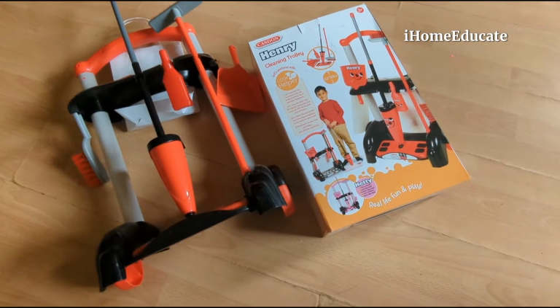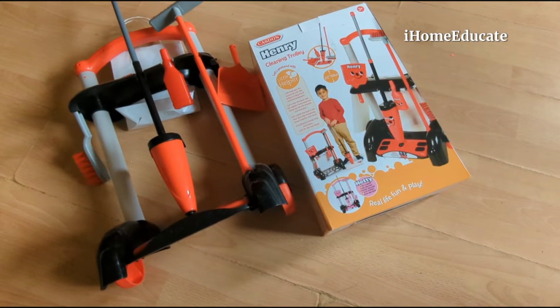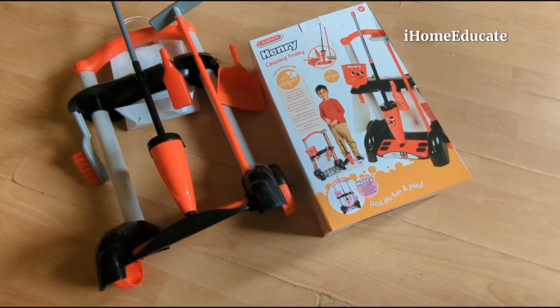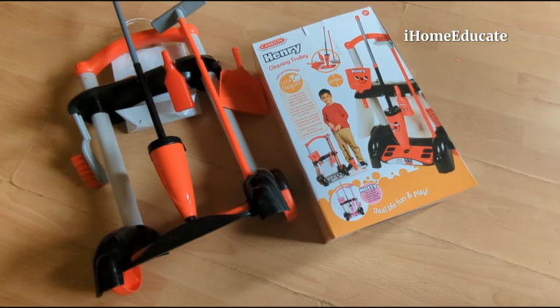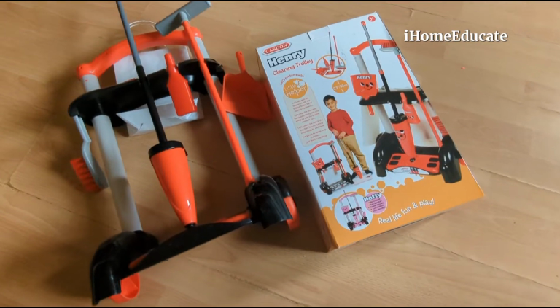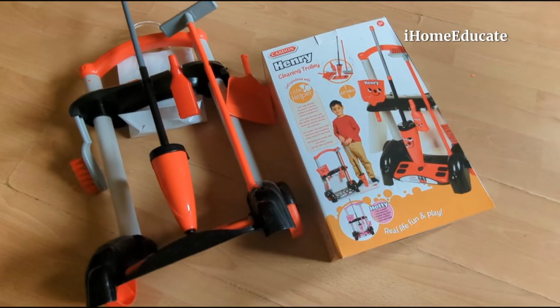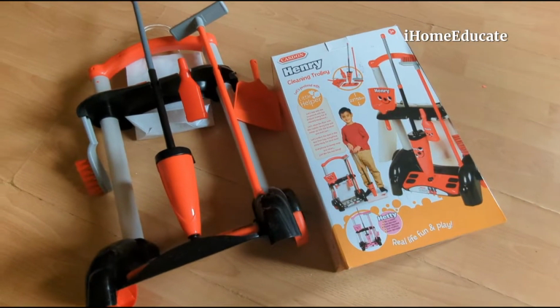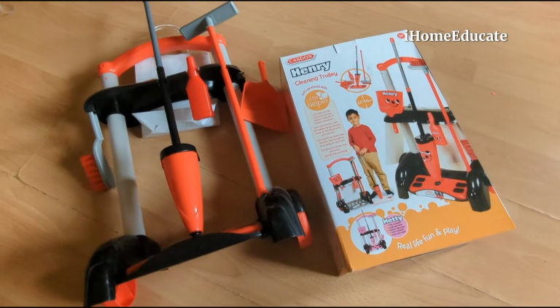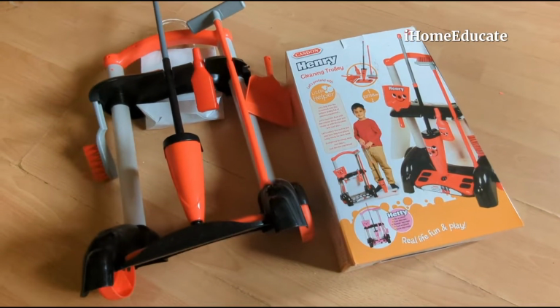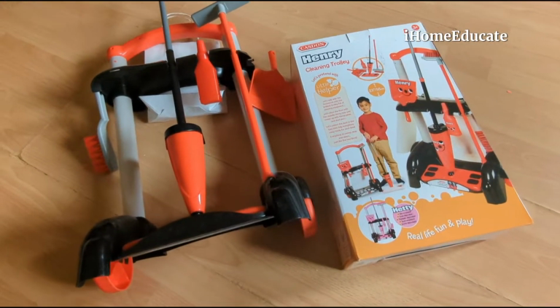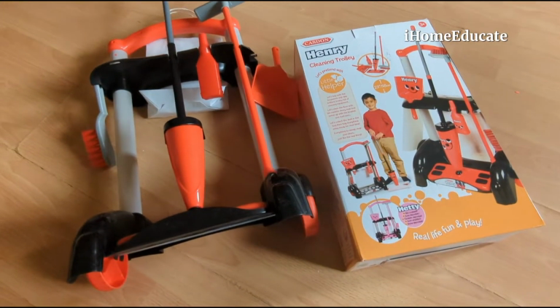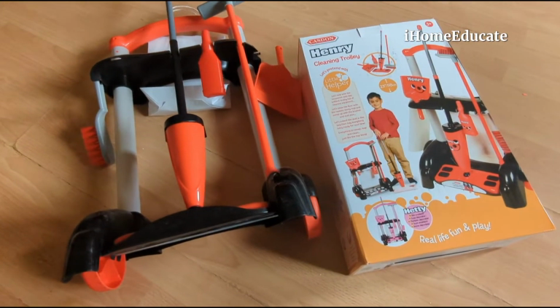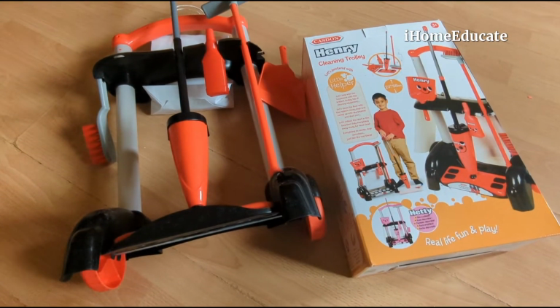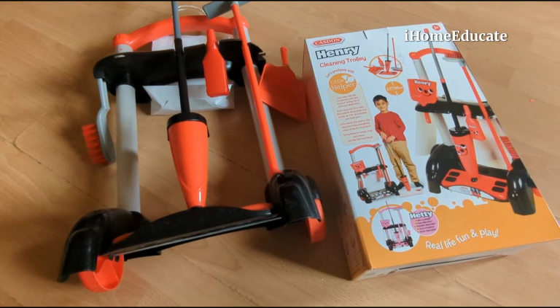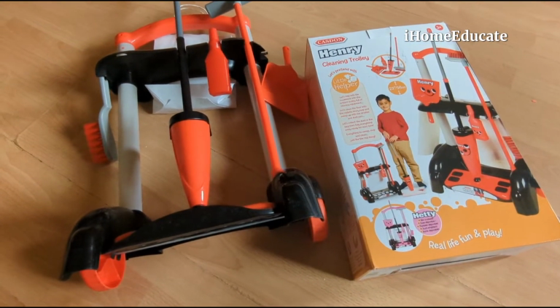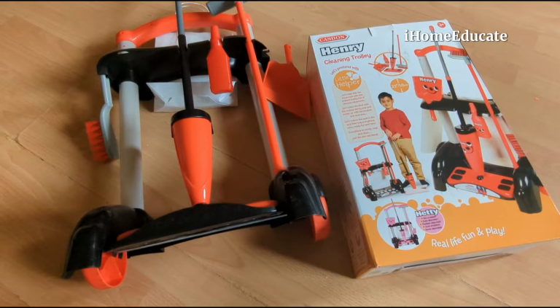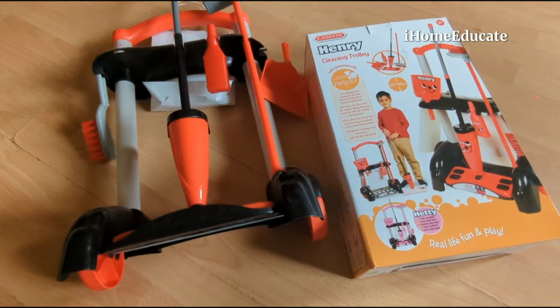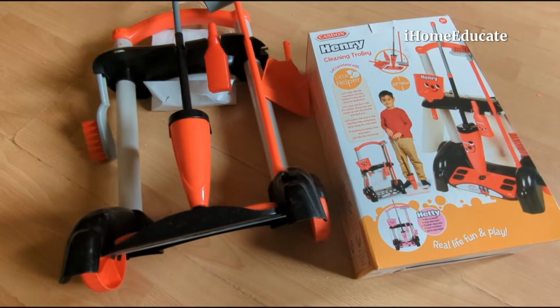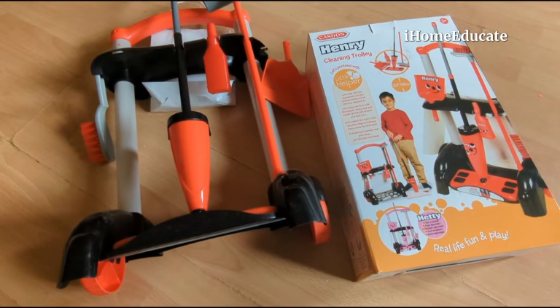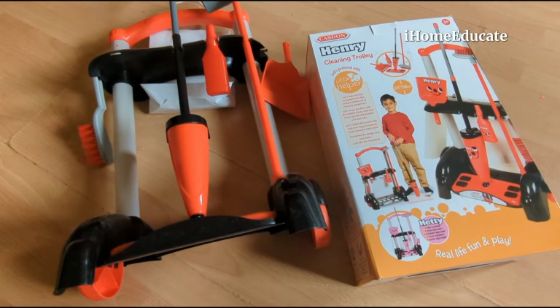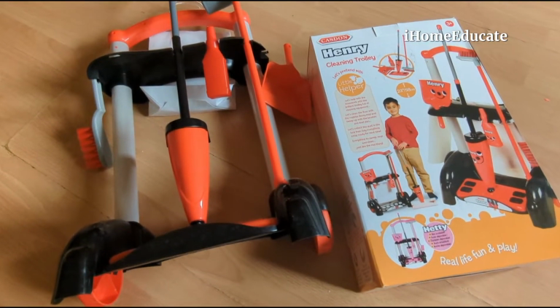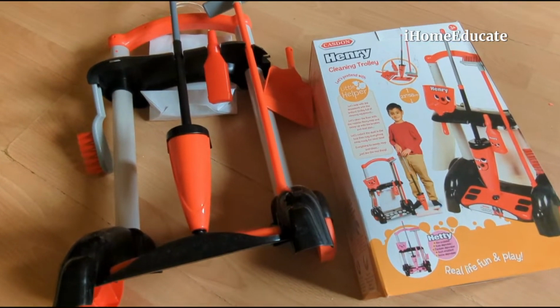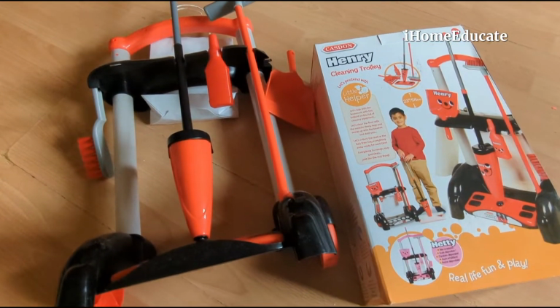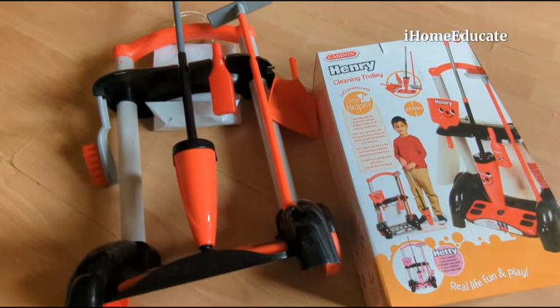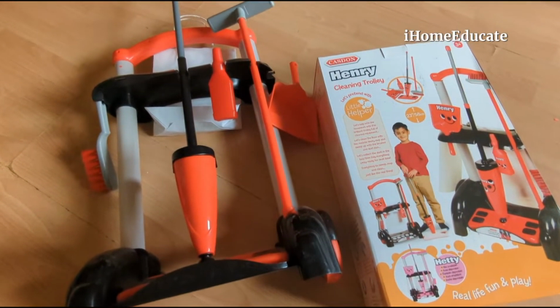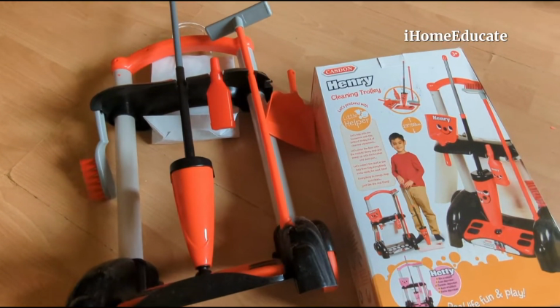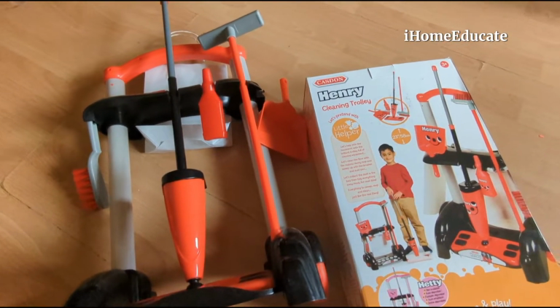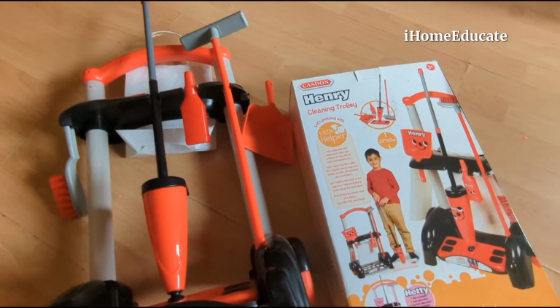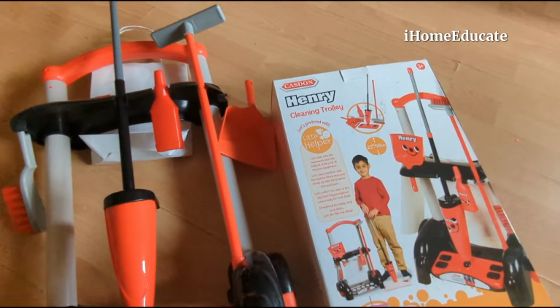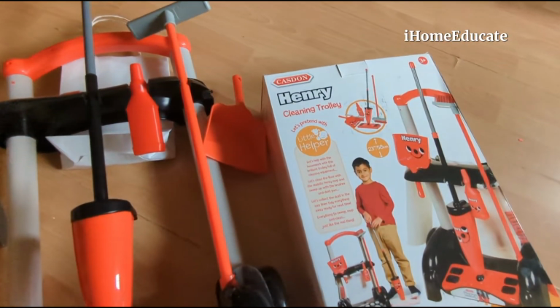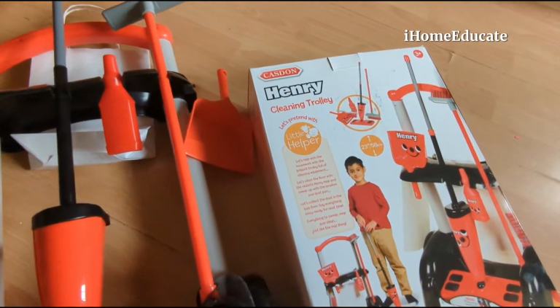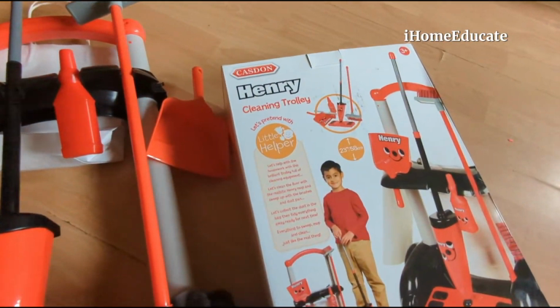So let's have a look at what we've got here today. I've actually put it together for you to save you the long thing of watching me unbox and put it together — I've just done it already.